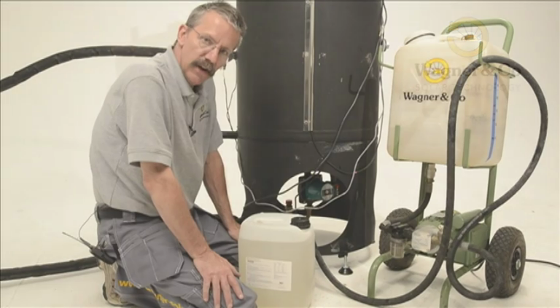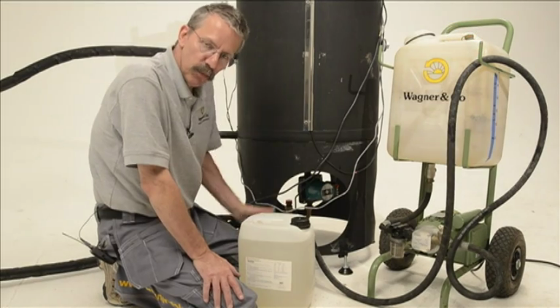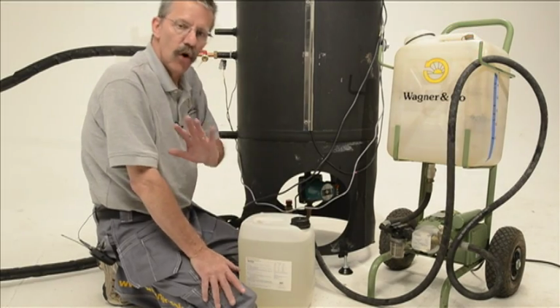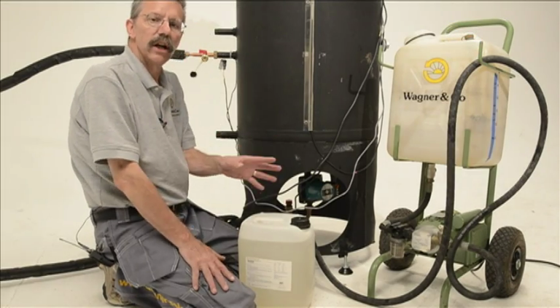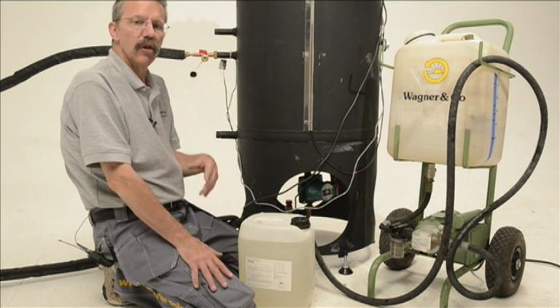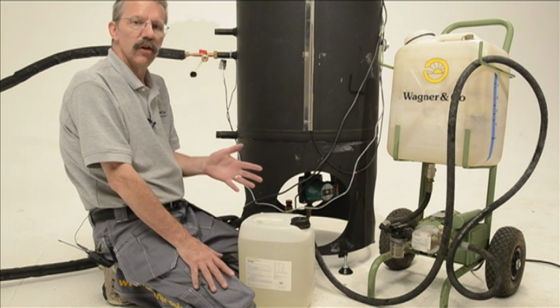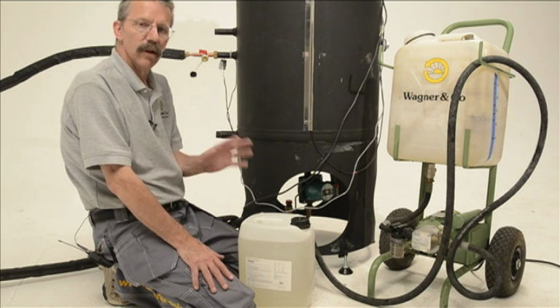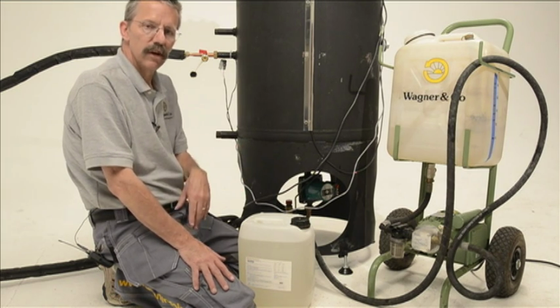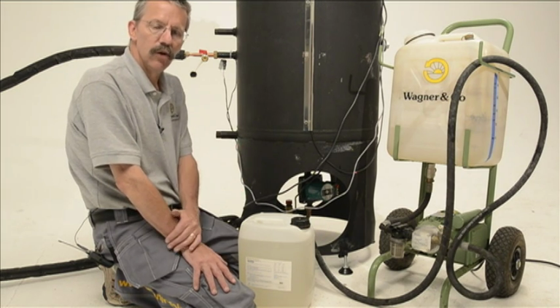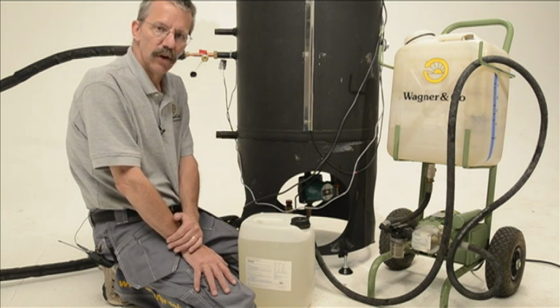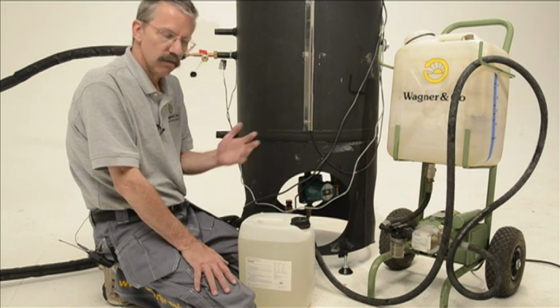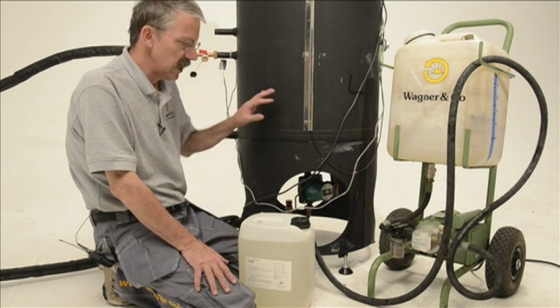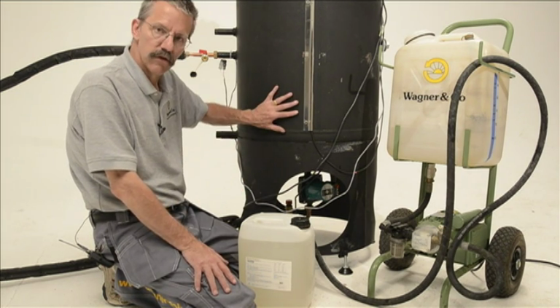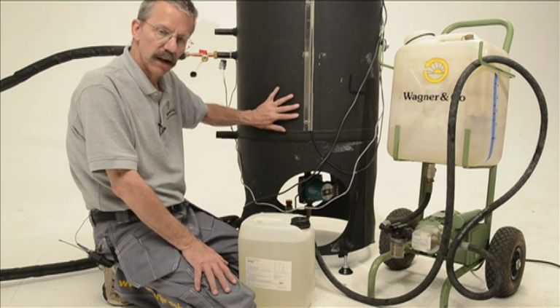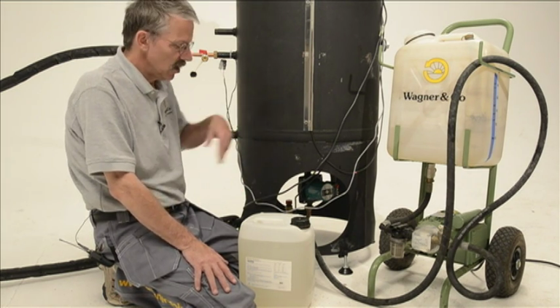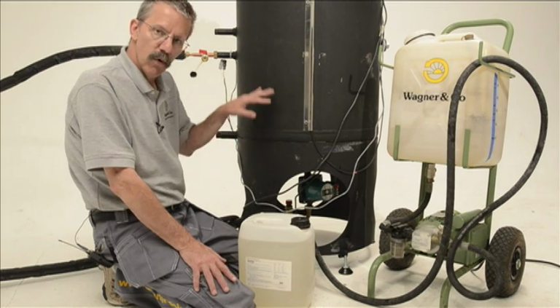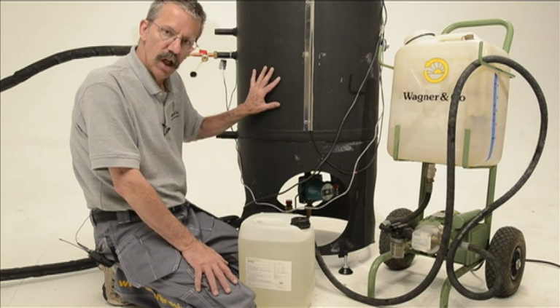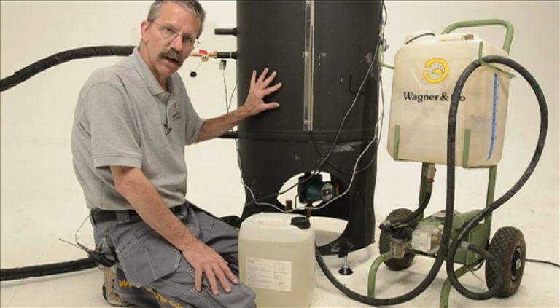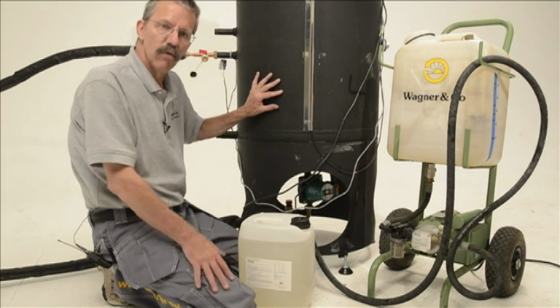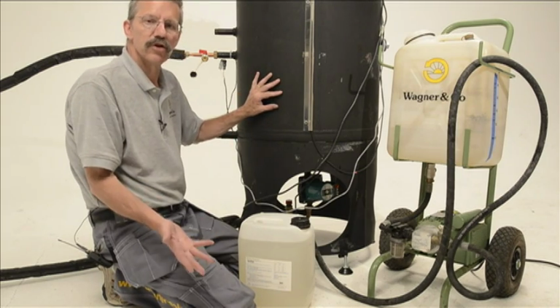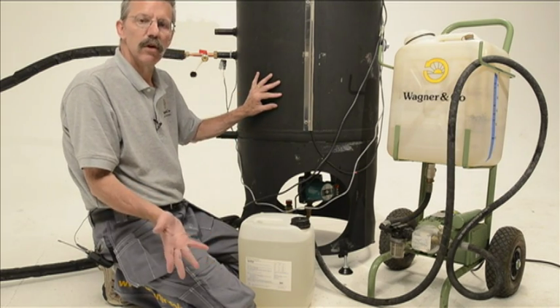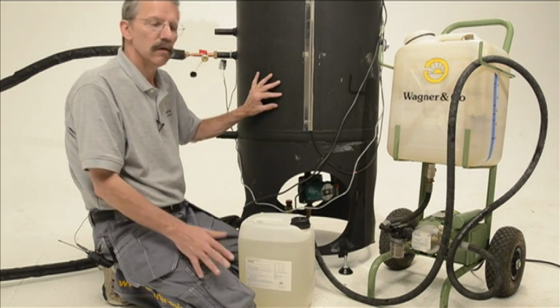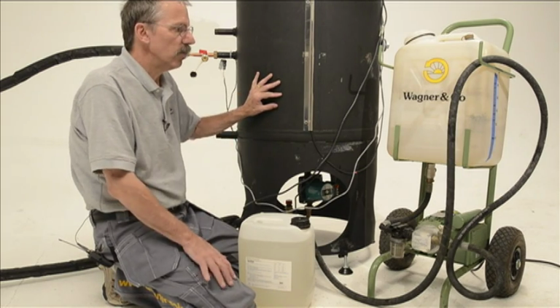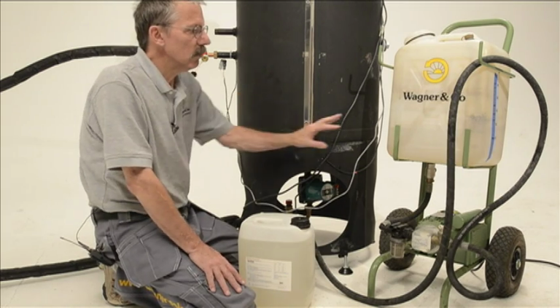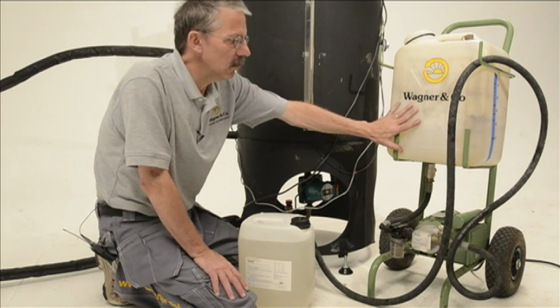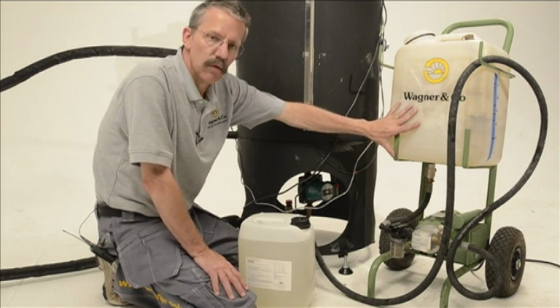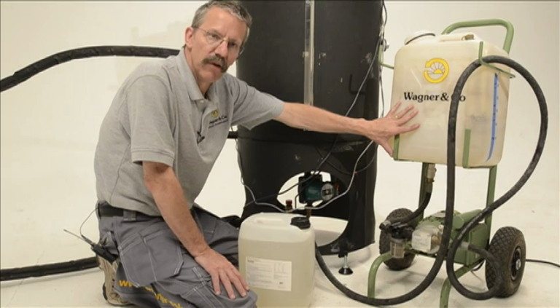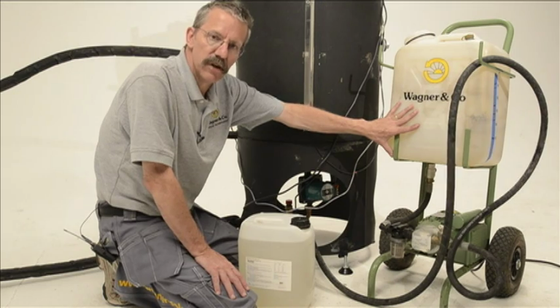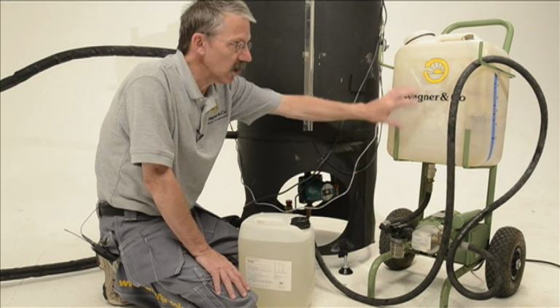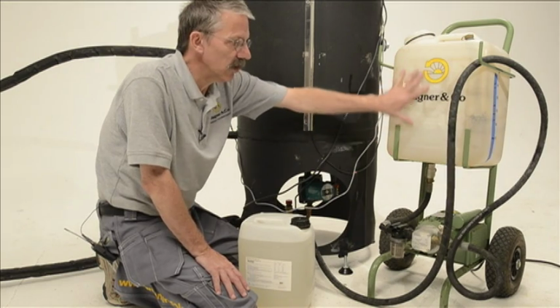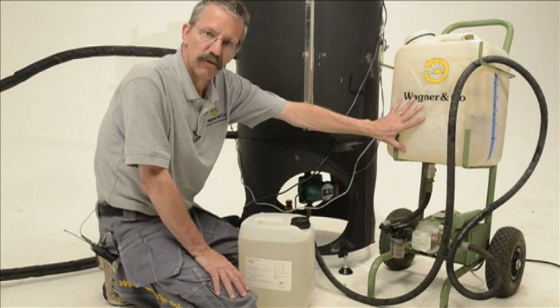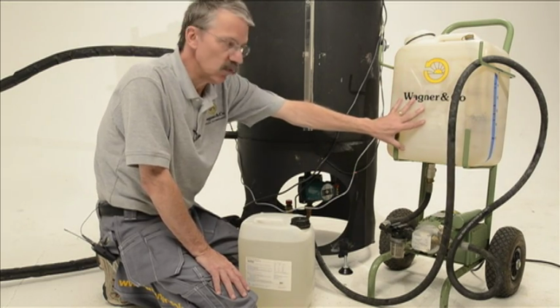Now that we've completed all the other connections on our Secasol system, the last thing we need to do is fill the heat exchanger in the tank. Before we put glycol in it, however, we want to flush it with clean water. We have a filling station here that we're going to use to fill this vessel full of clean water.